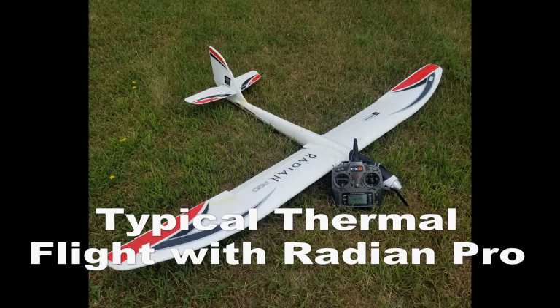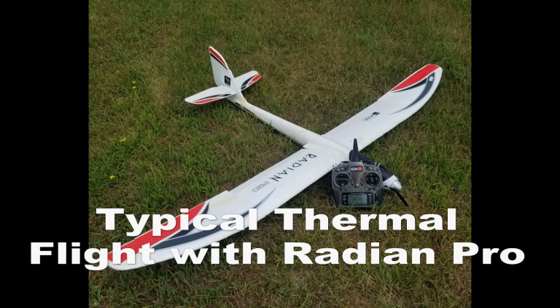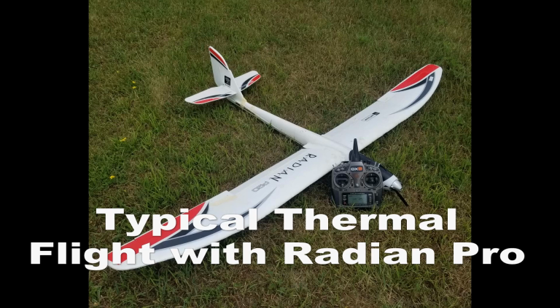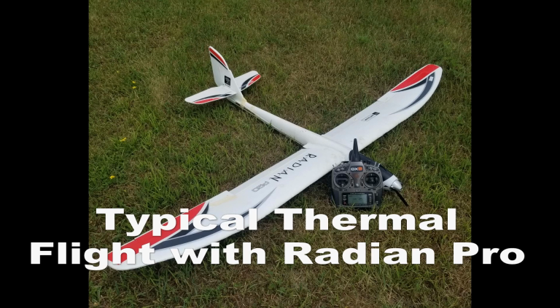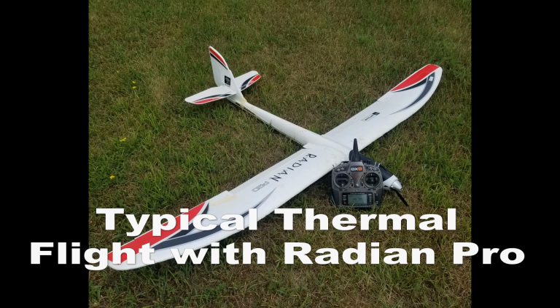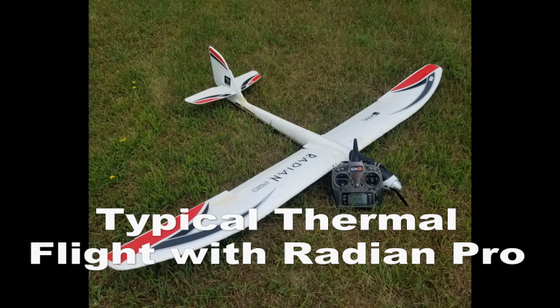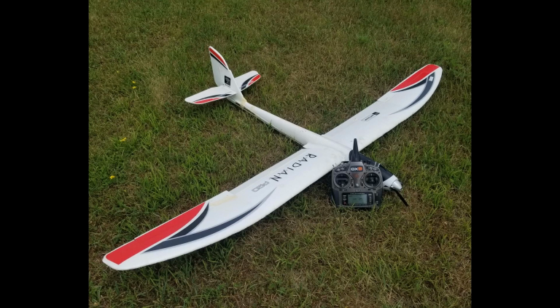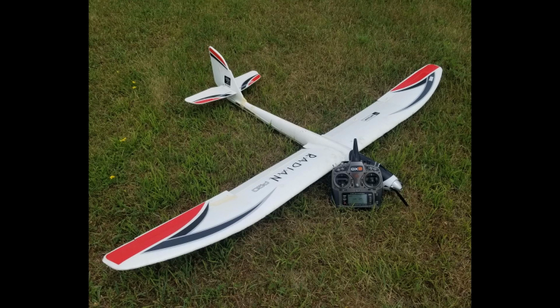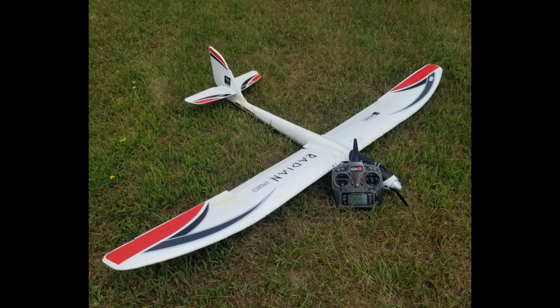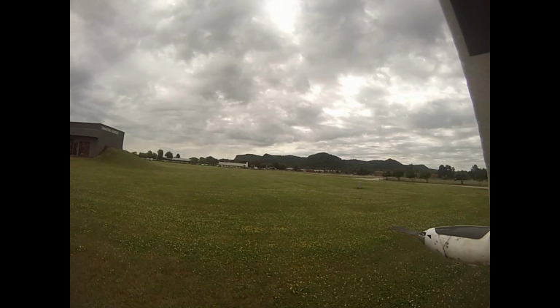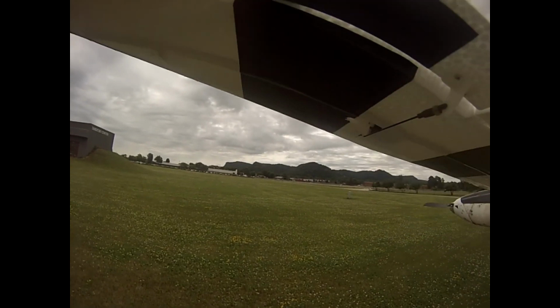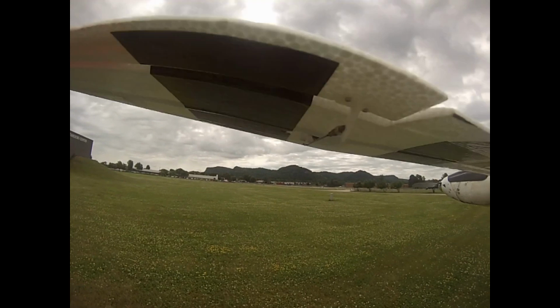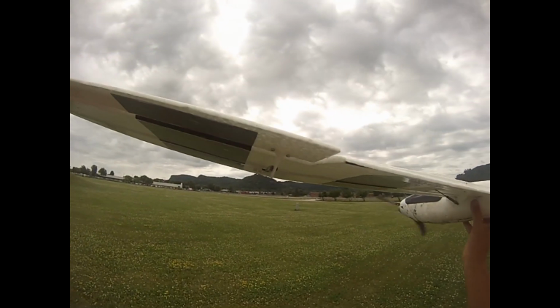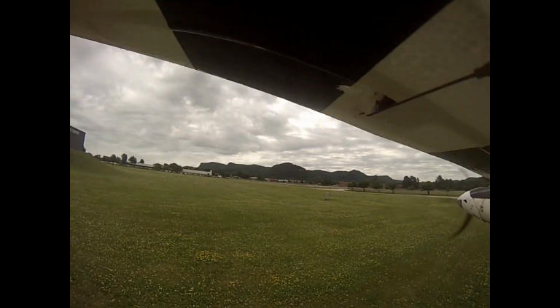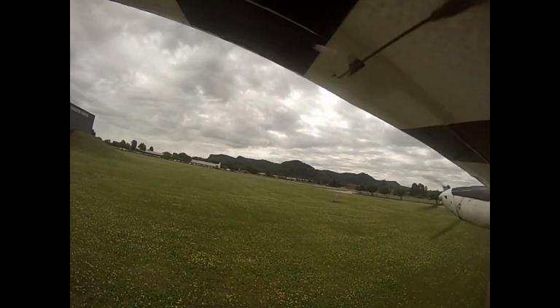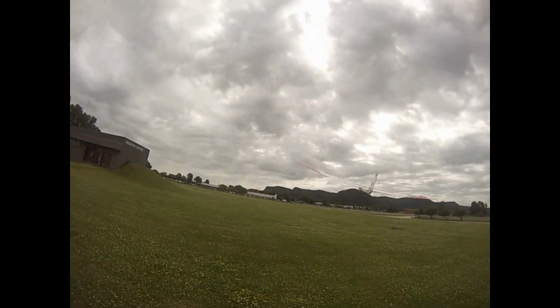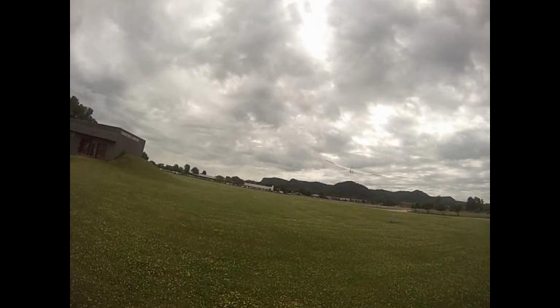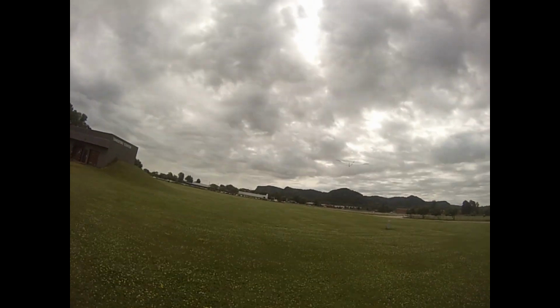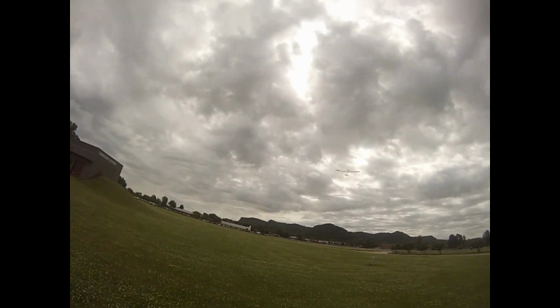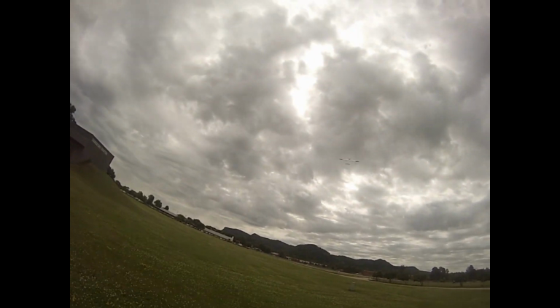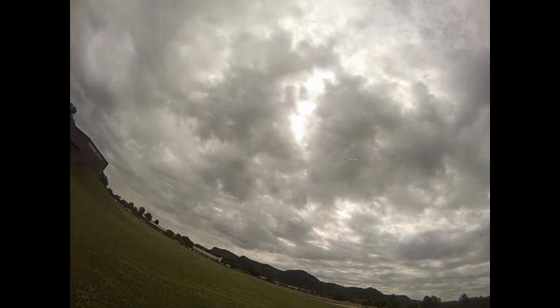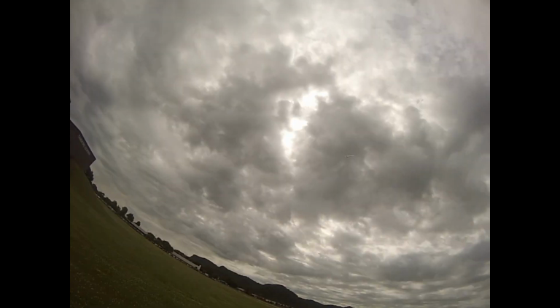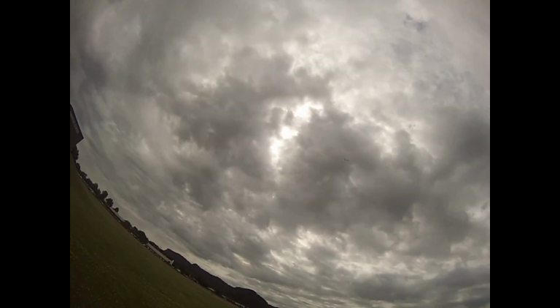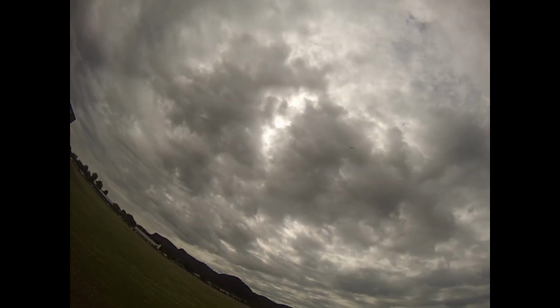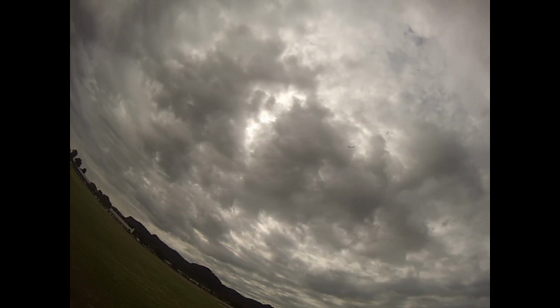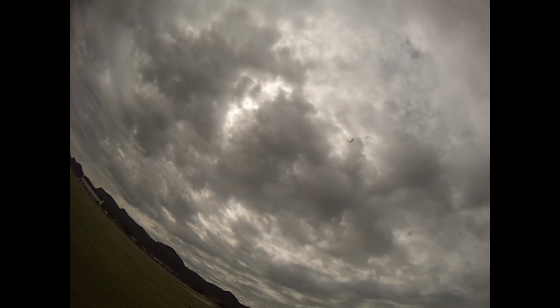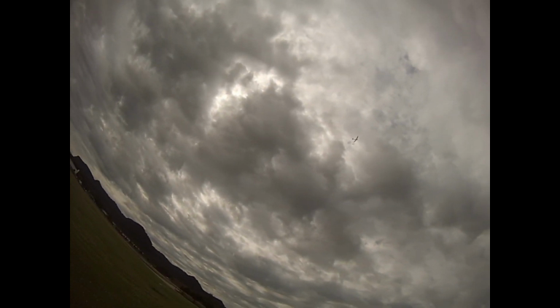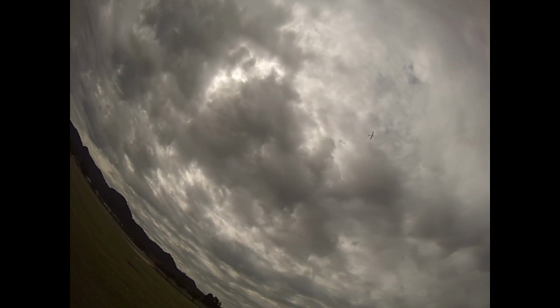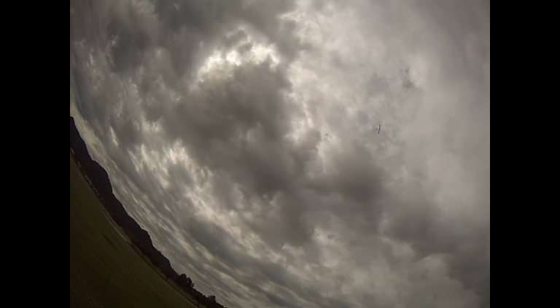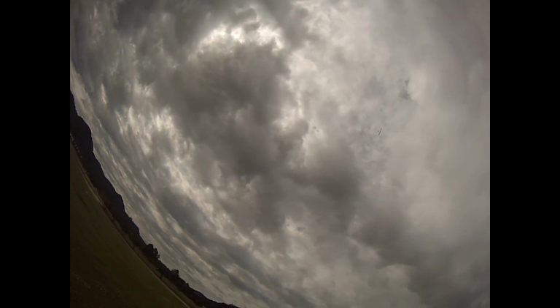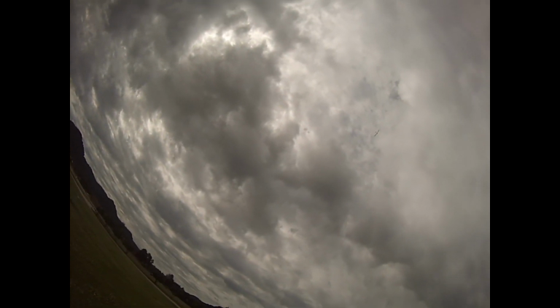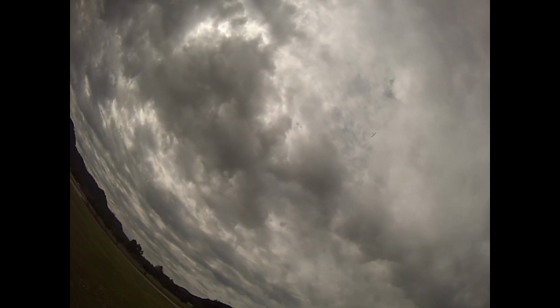I have had hundreds of flights on my 2-meter foam electric RC sailplane, the Radian Pro. The Pro version featured ailerons and flaps. In this video, I will condense several minutes of flying into two minutes.